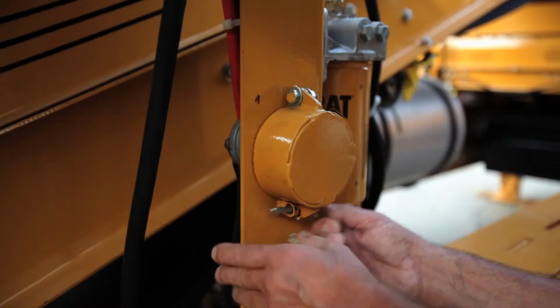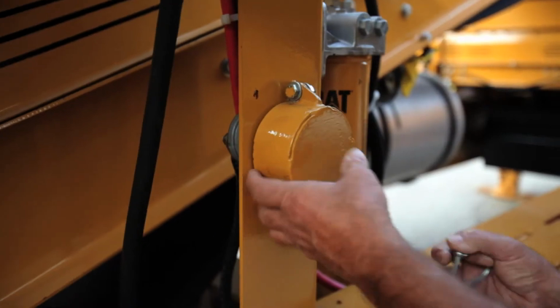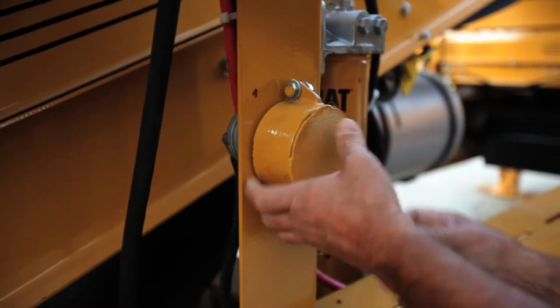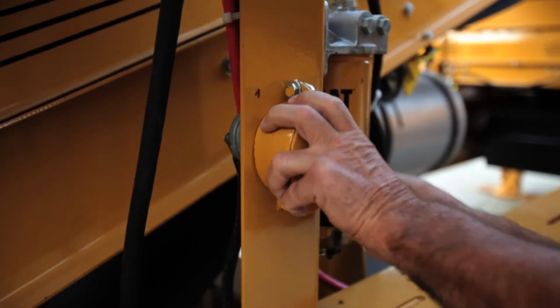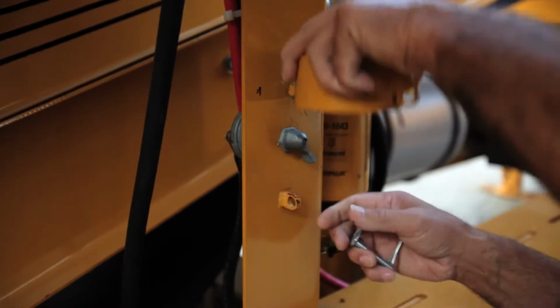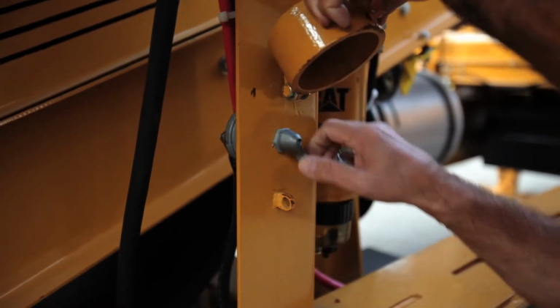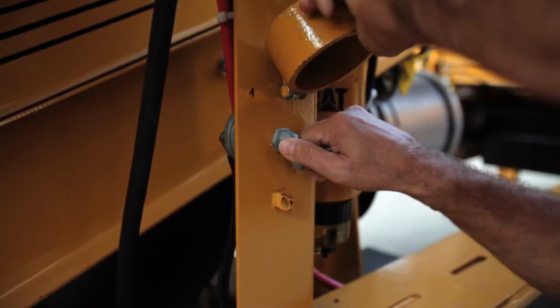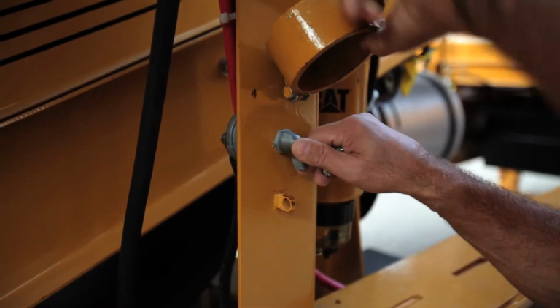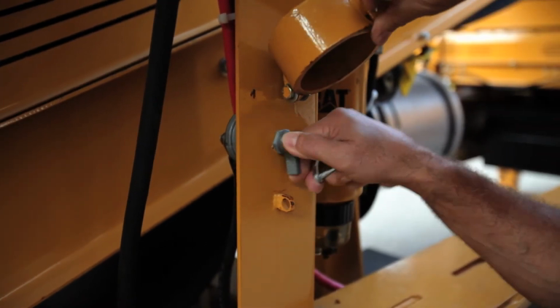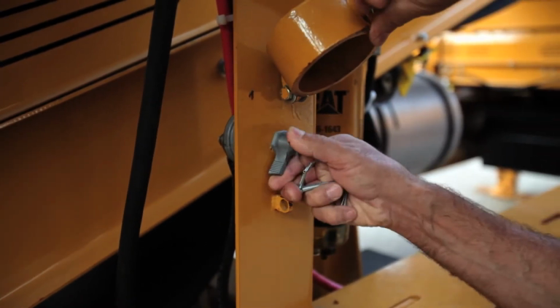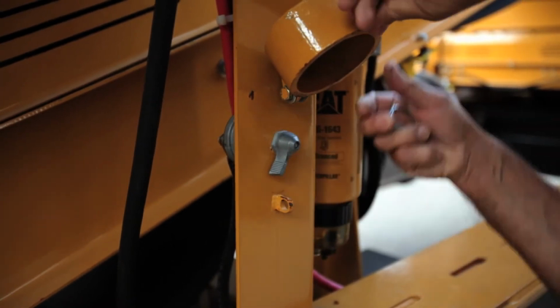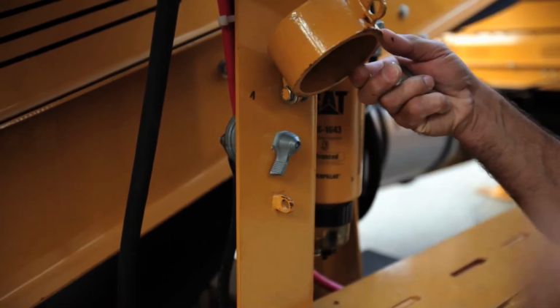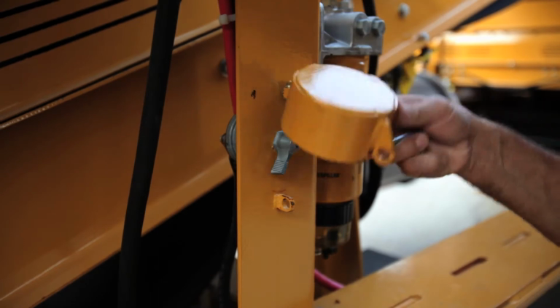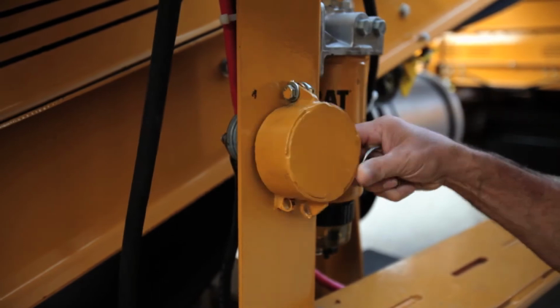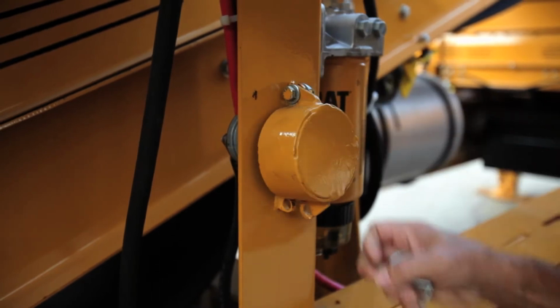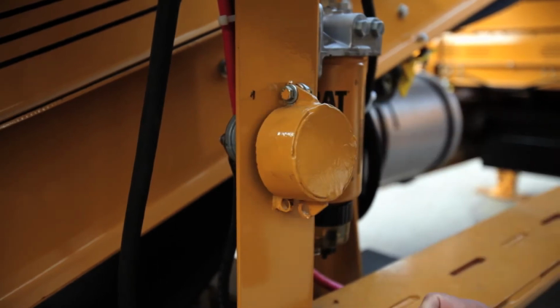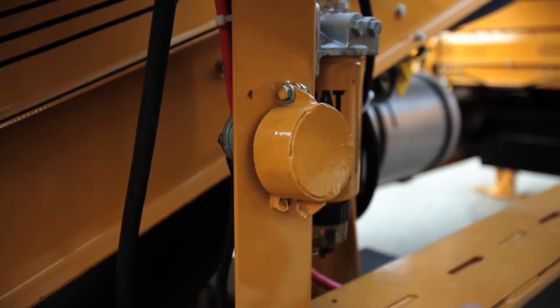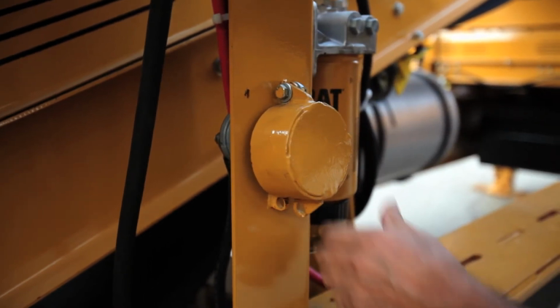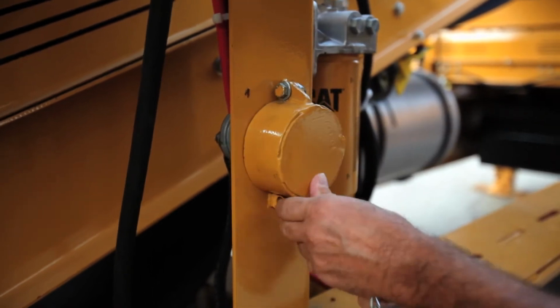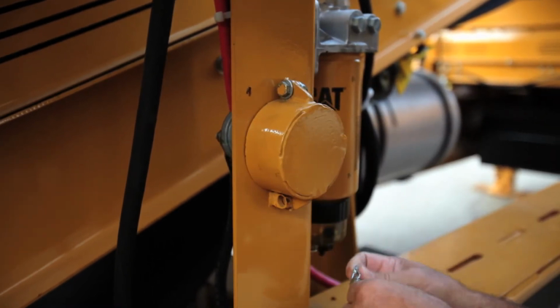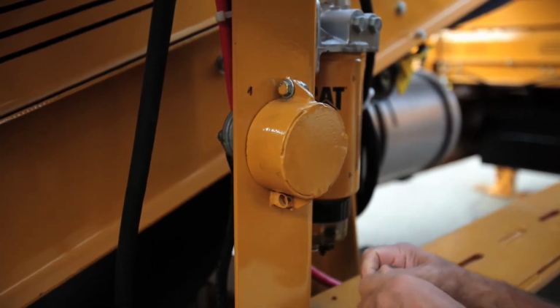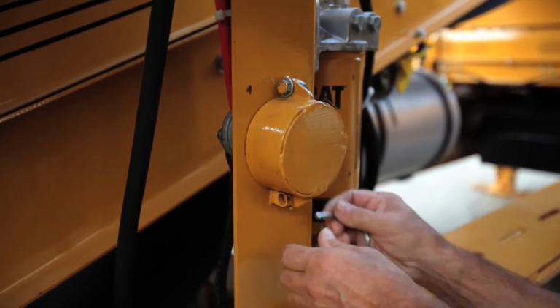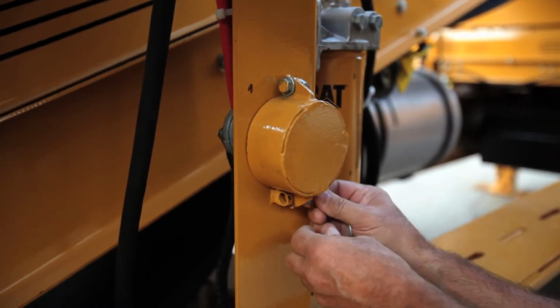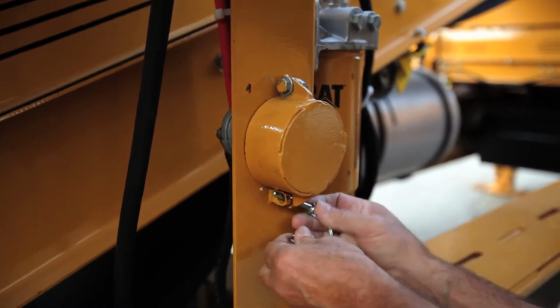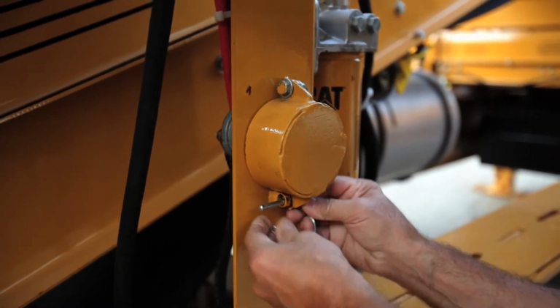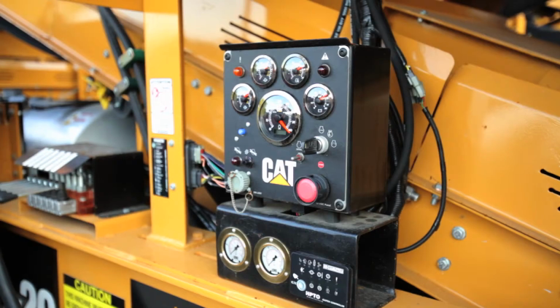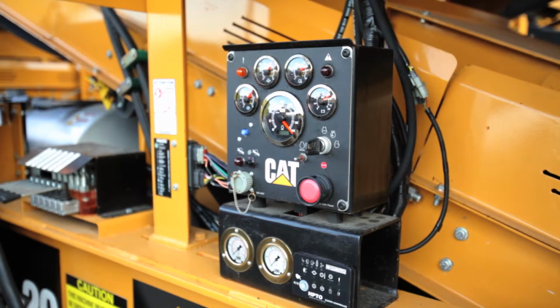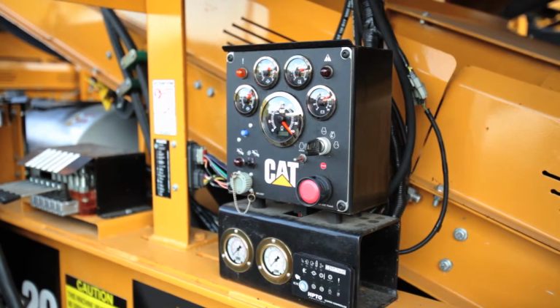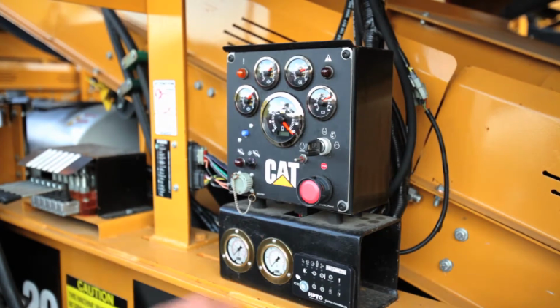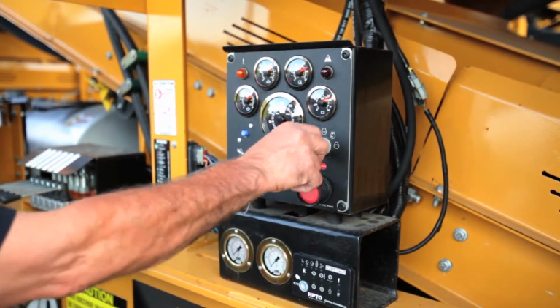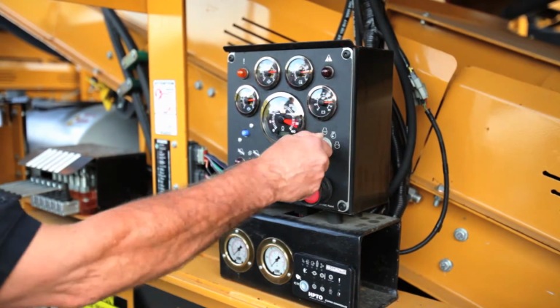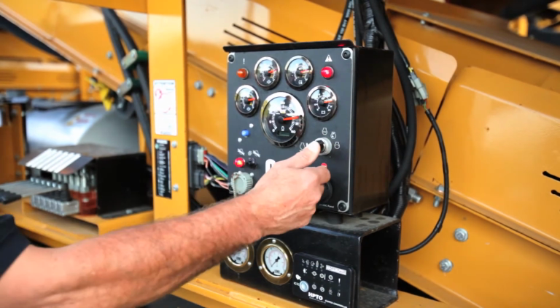To start the Caterpillar engine, turn on the master switch which is located on the opposite side of the Caterpillar instrument panel. Once the master switch is moved to the on position, turn the key to start the Caterpillar engine.